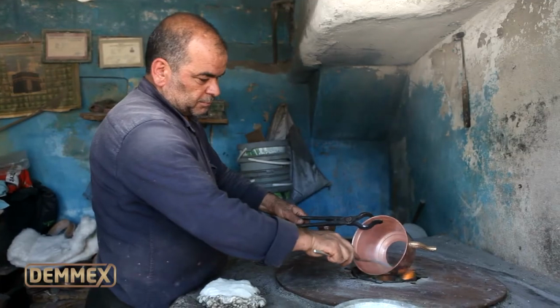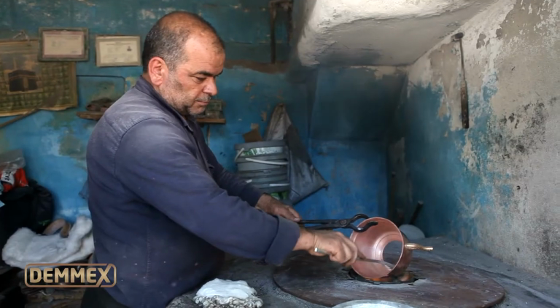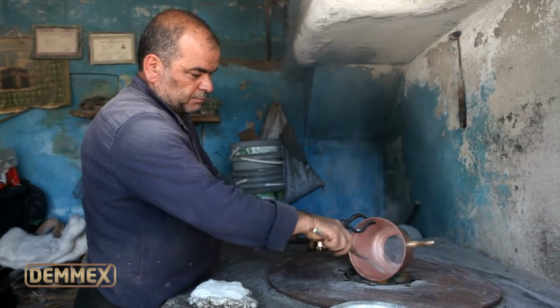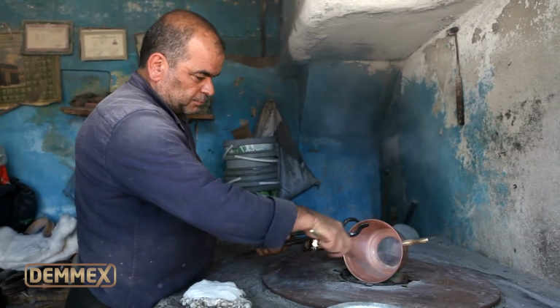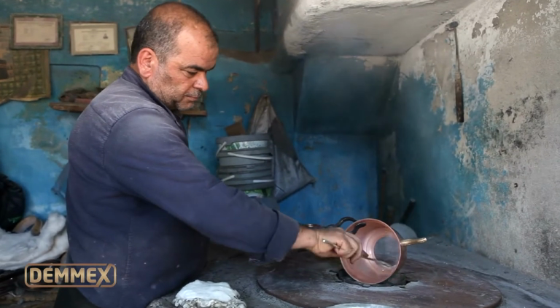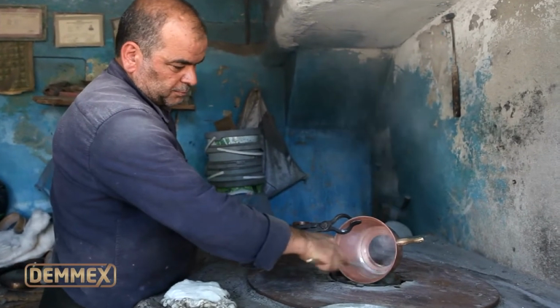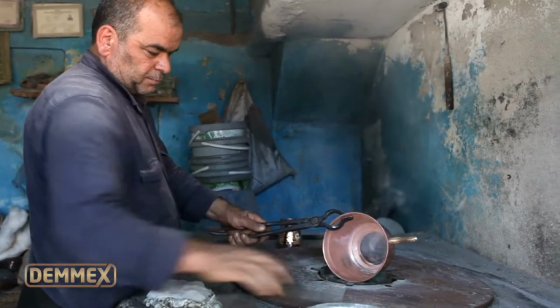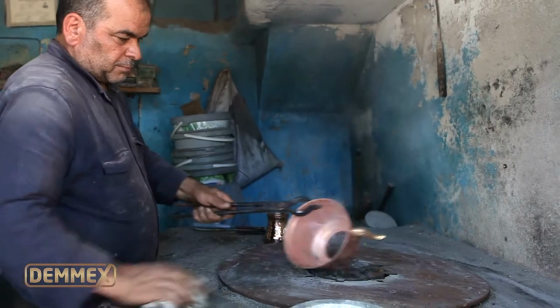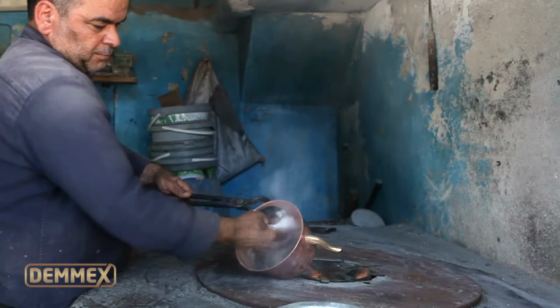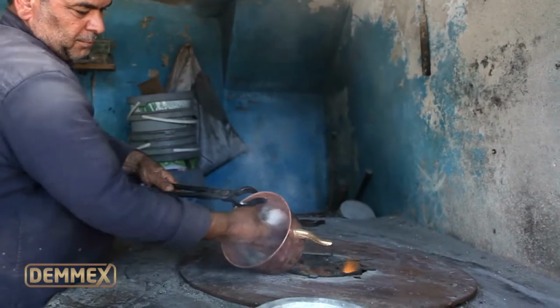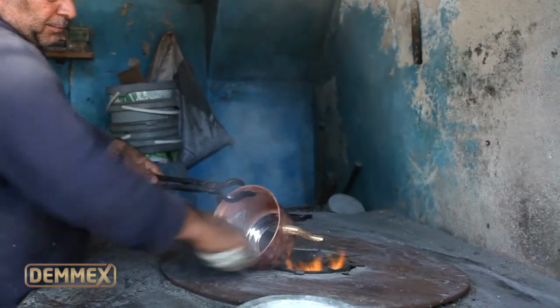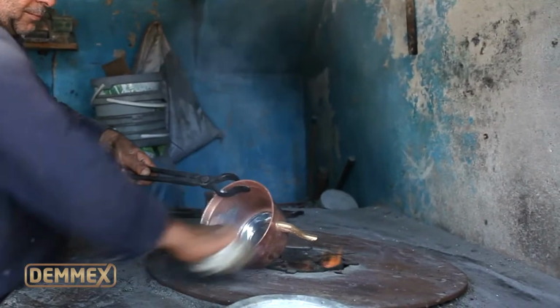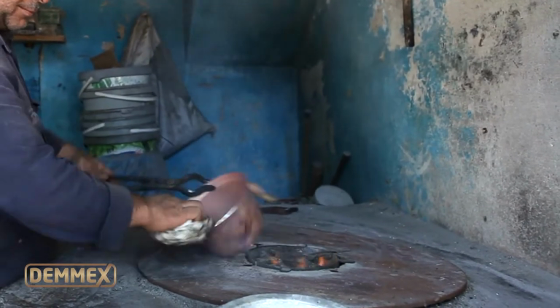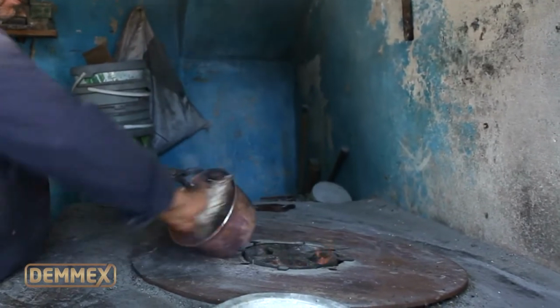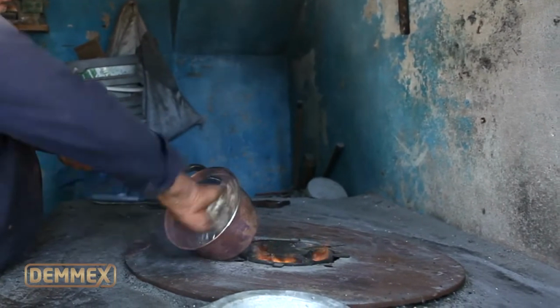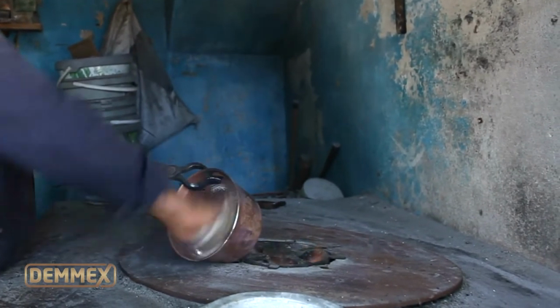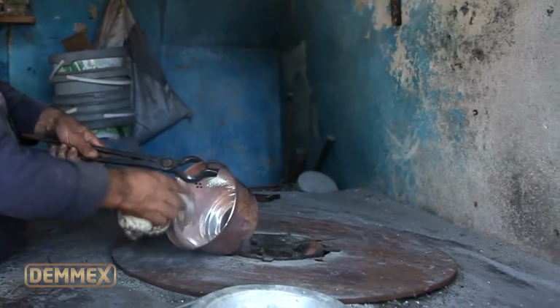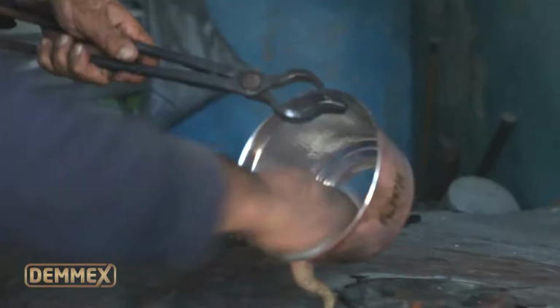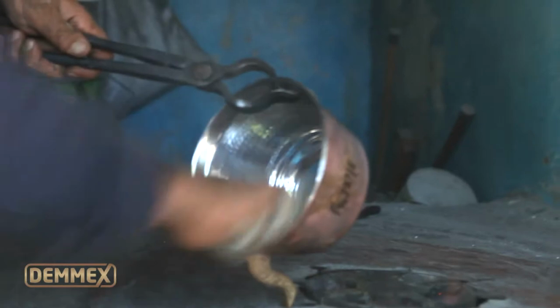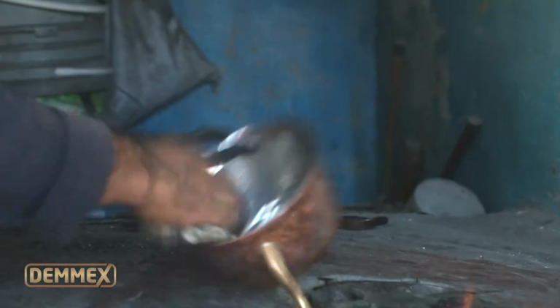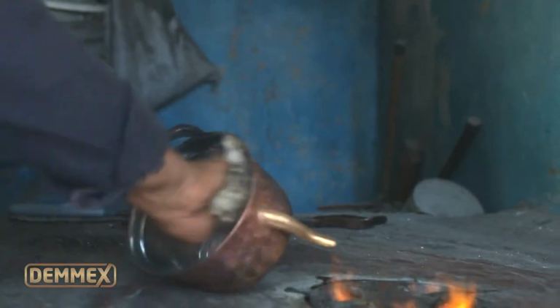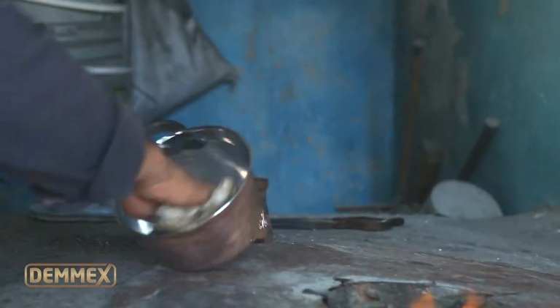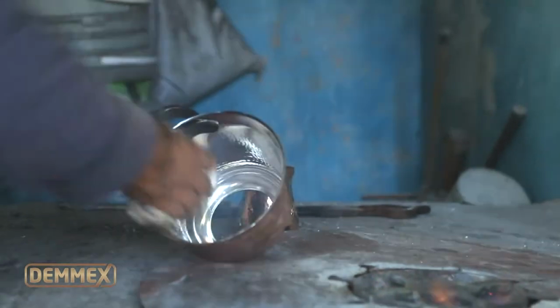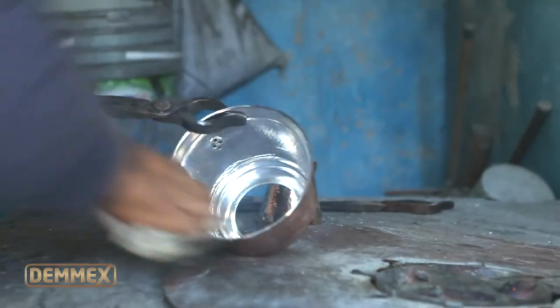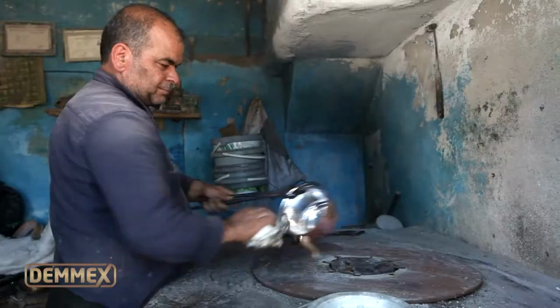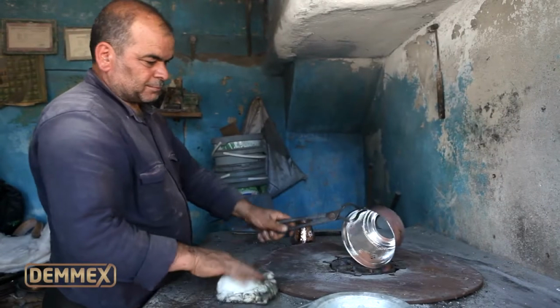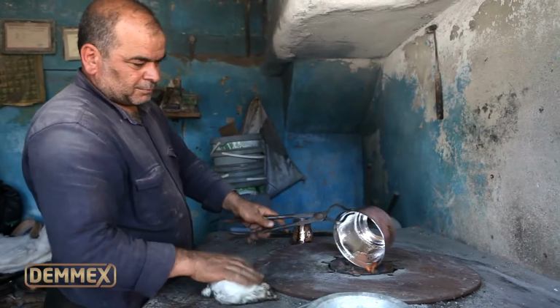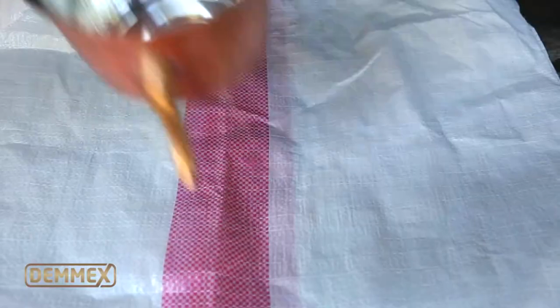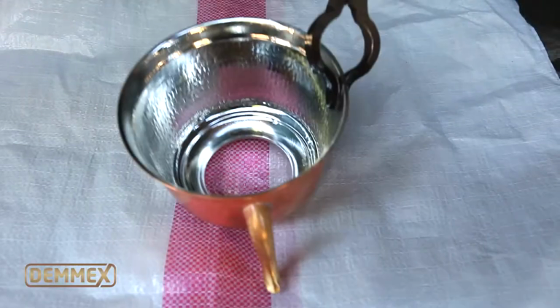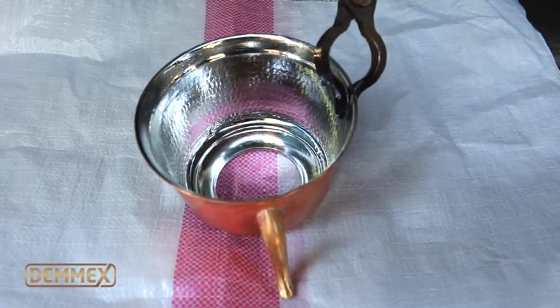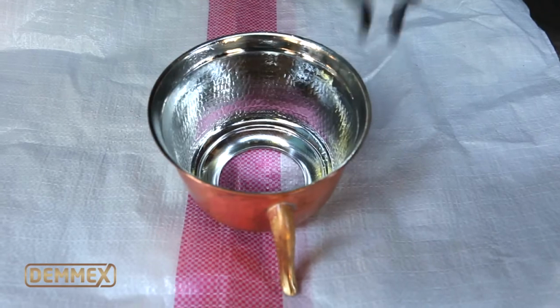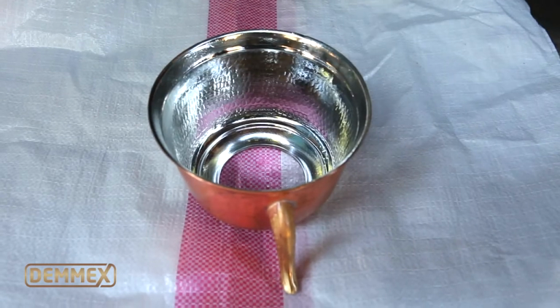Then it is hand tin lined with food grade pure tin. Since the pot is totally tin lined by hand, any visible streak on the tin lining should not be considered a defect. On the contrary, this is the proof of the hand manufacturing.